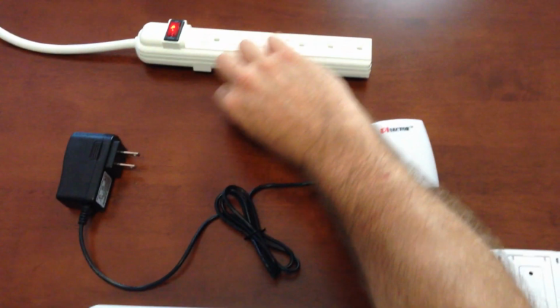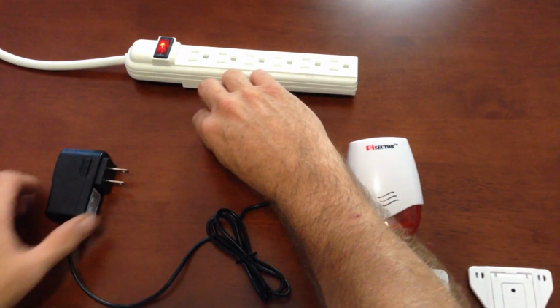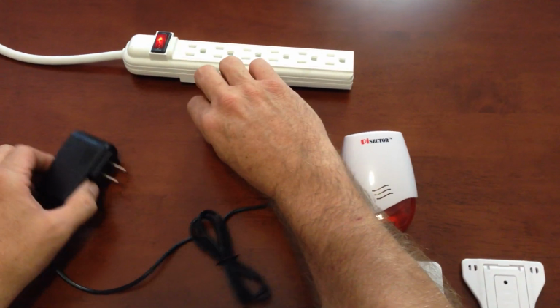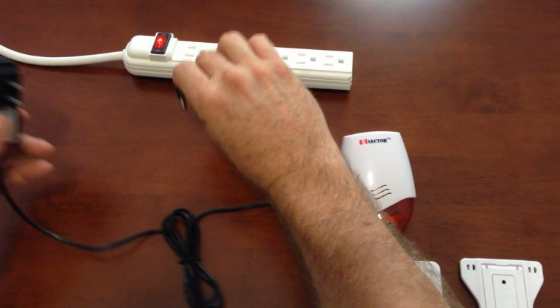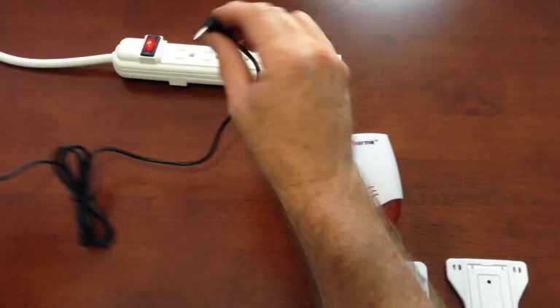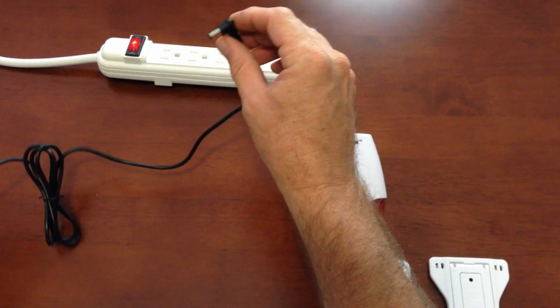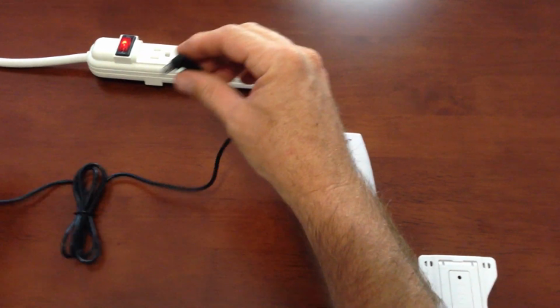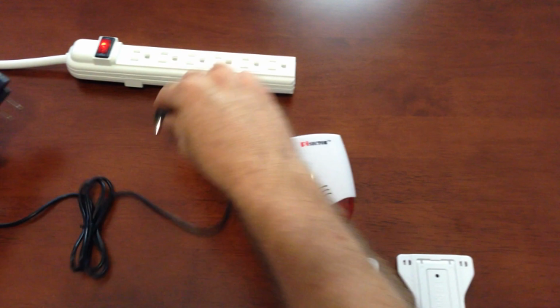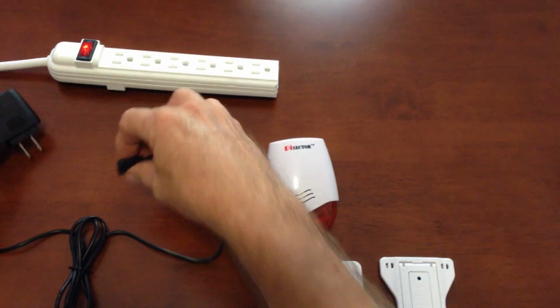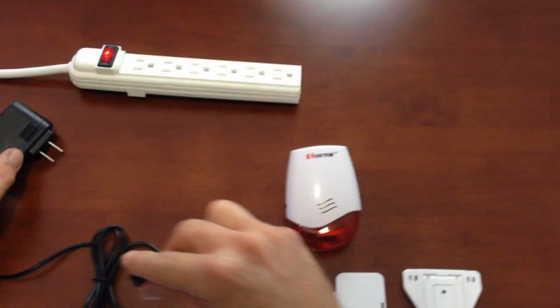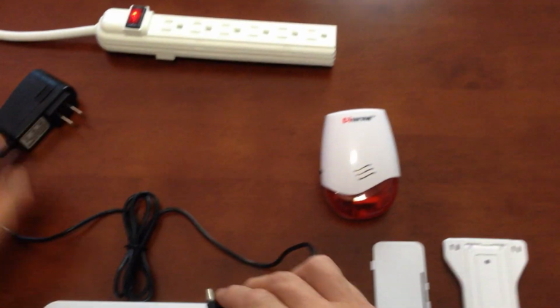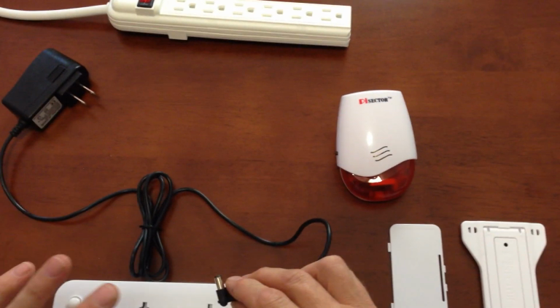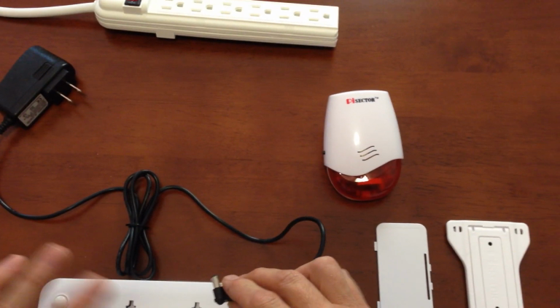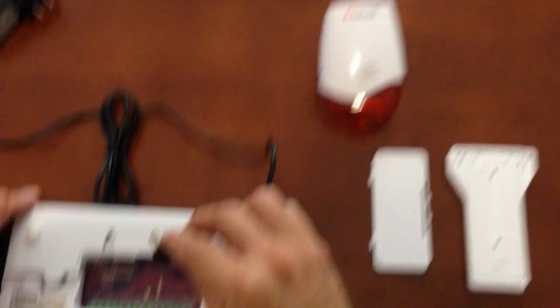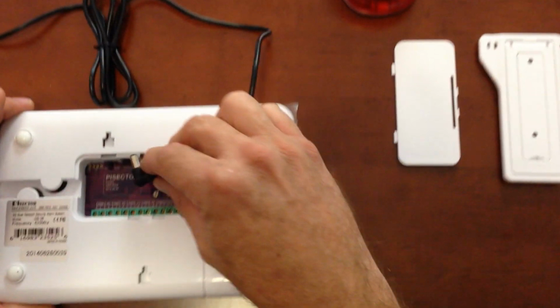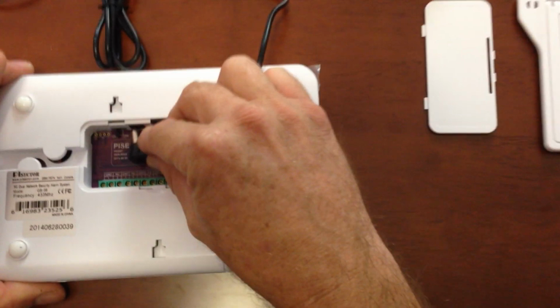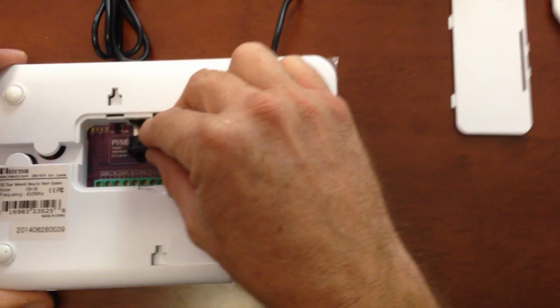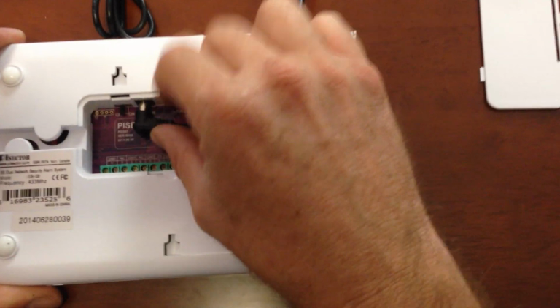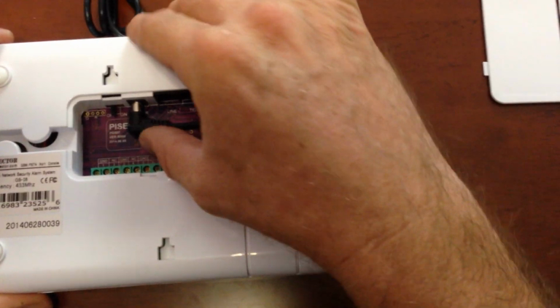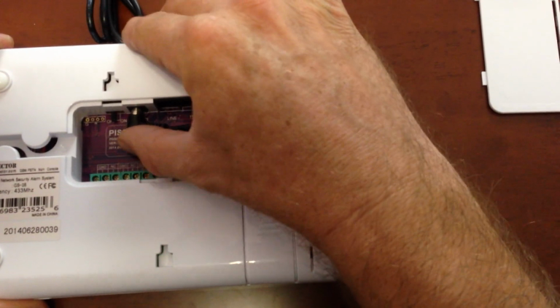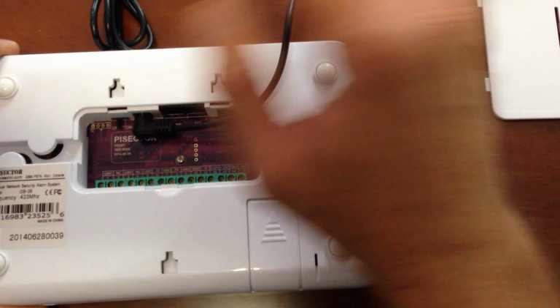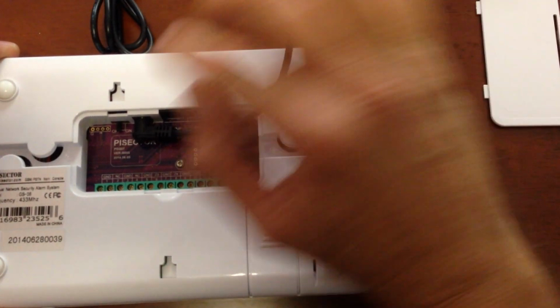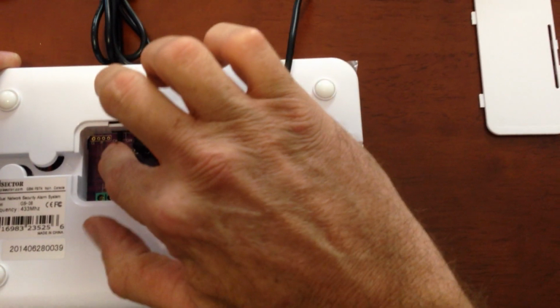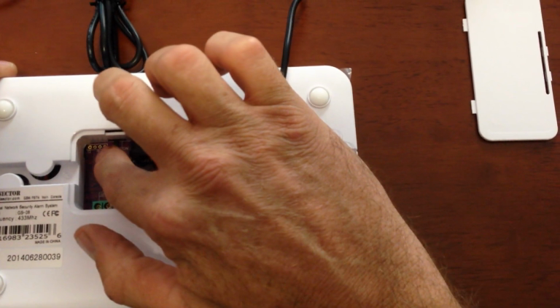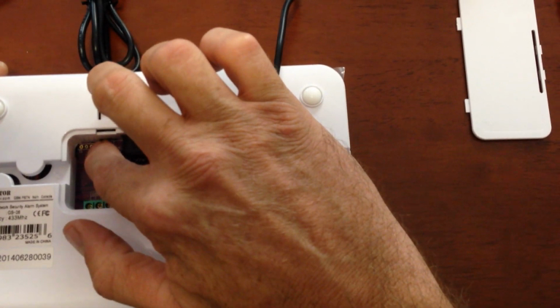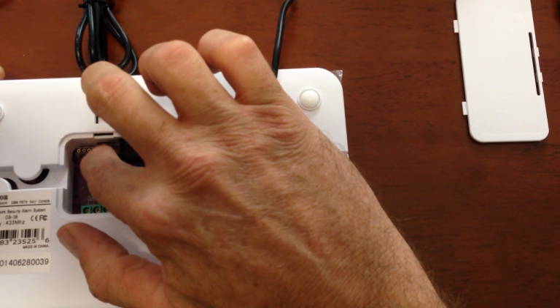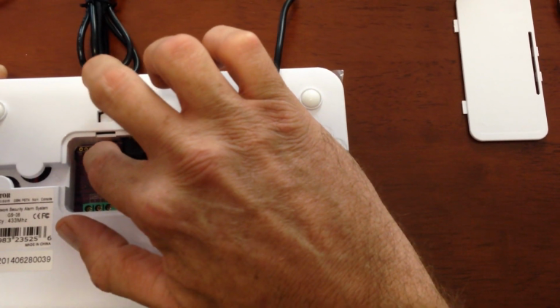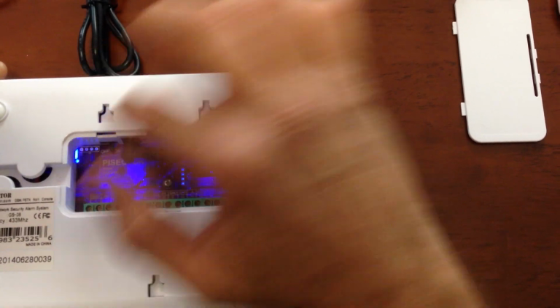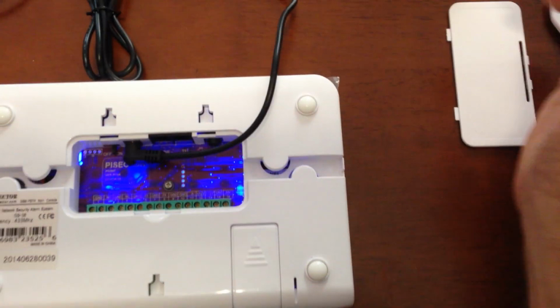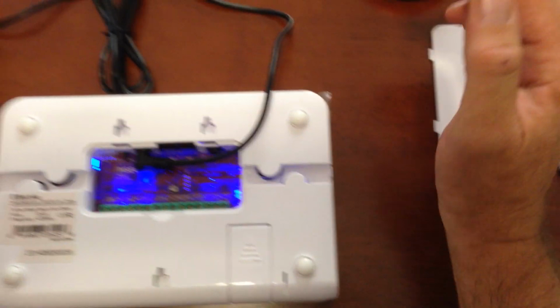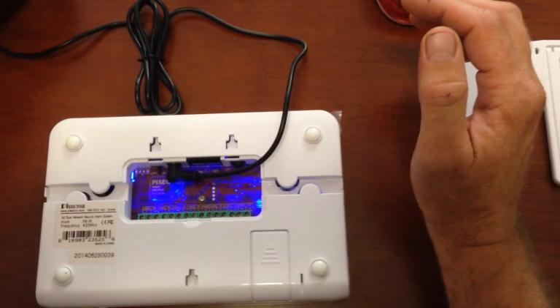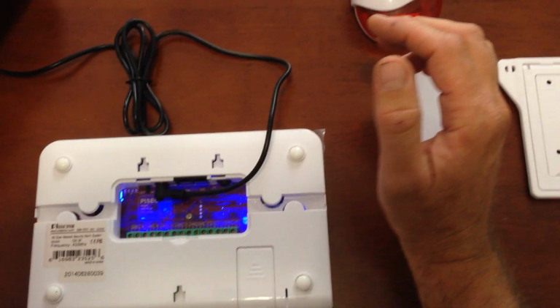Take your 12 volt accessory cord — we're actually going to plug it into where it says power. And we must turn the panel on, and then we will plug it in.